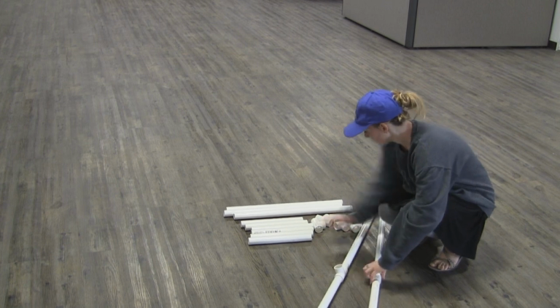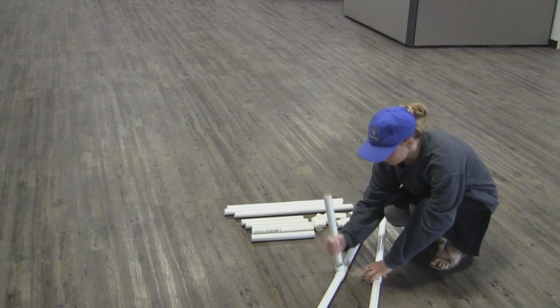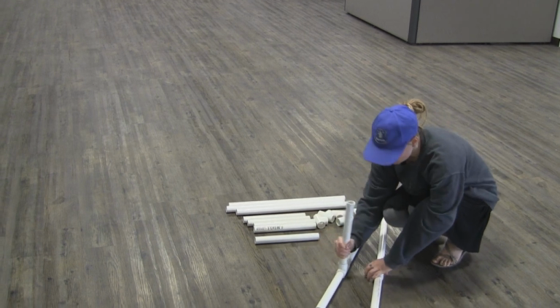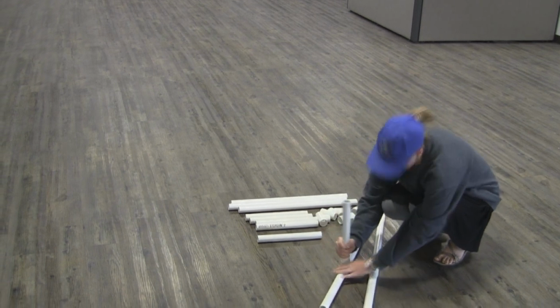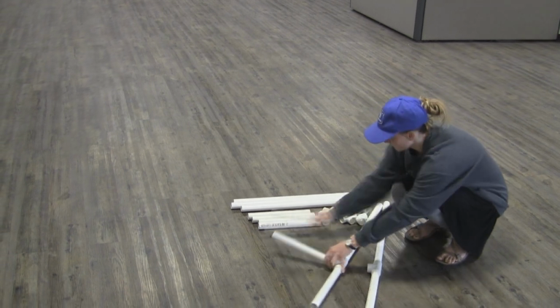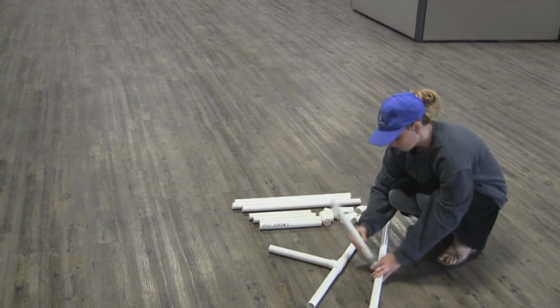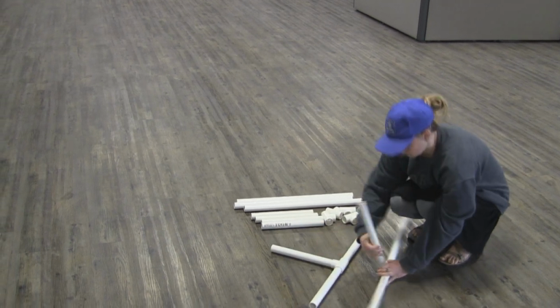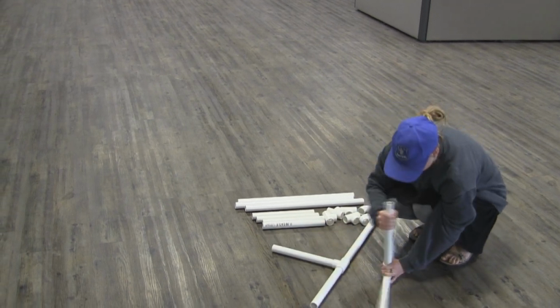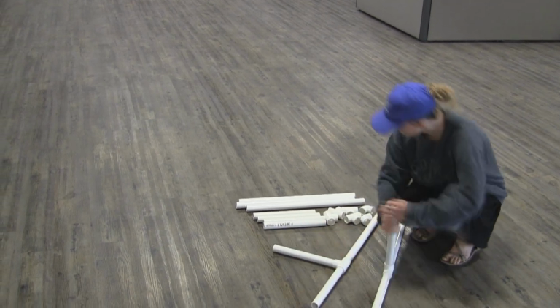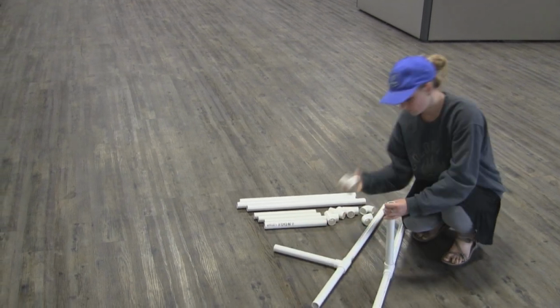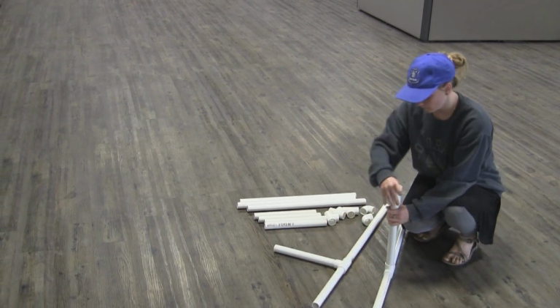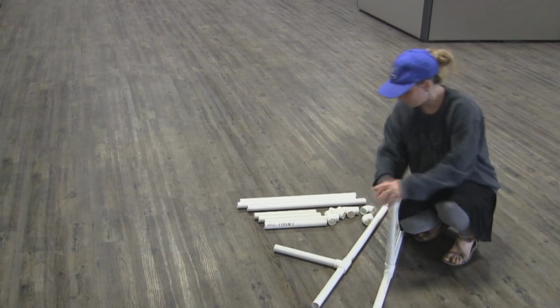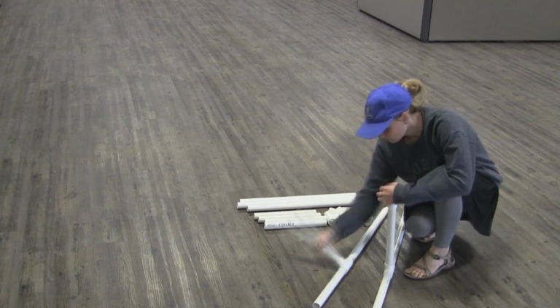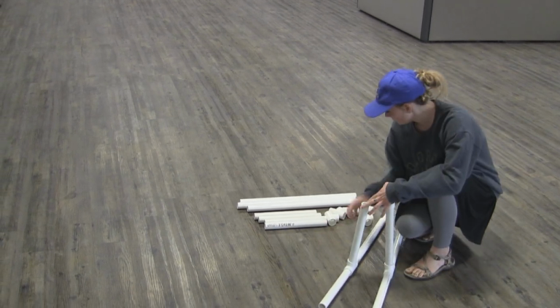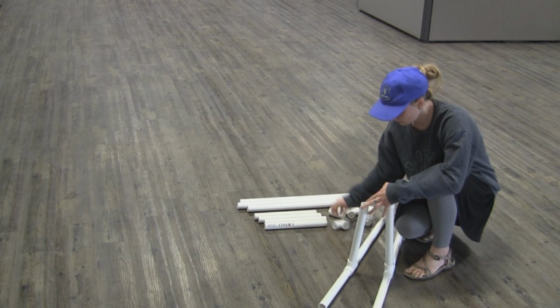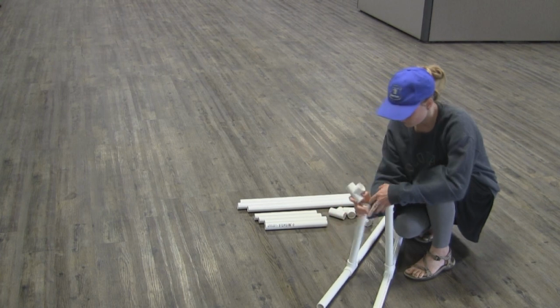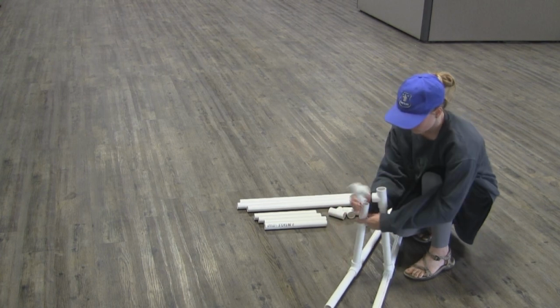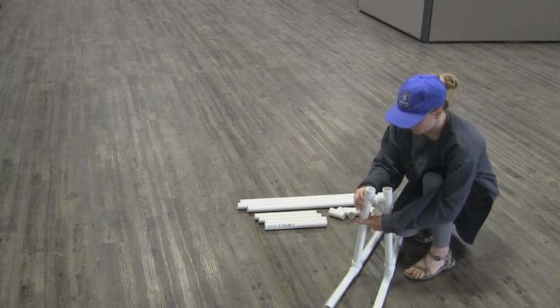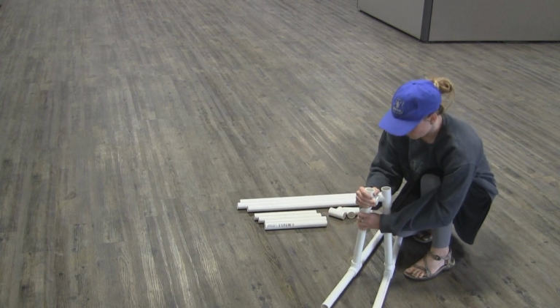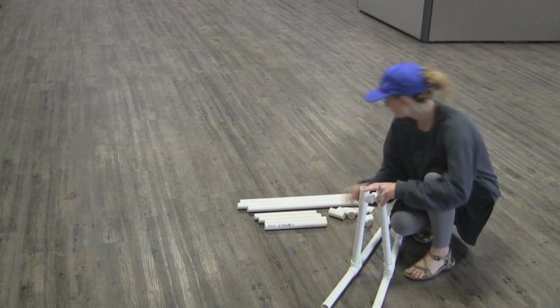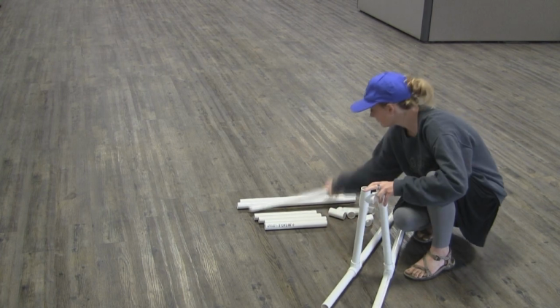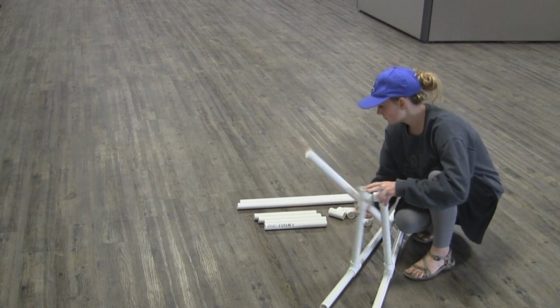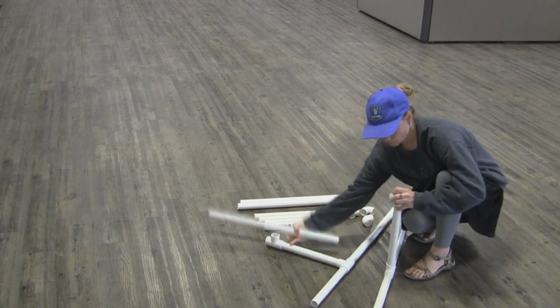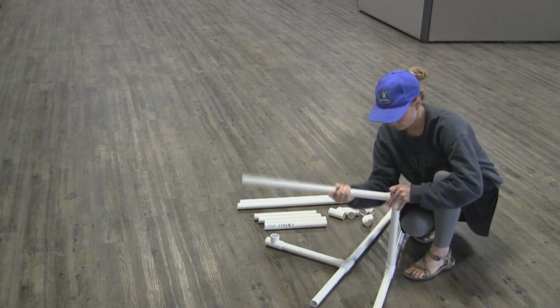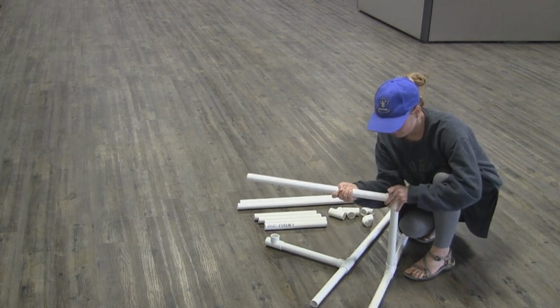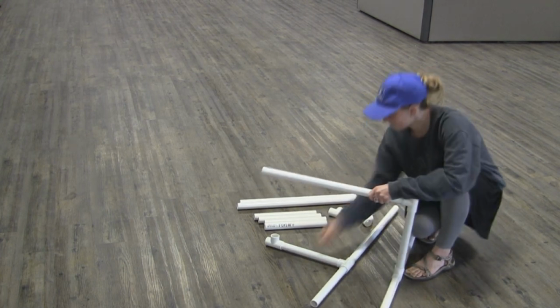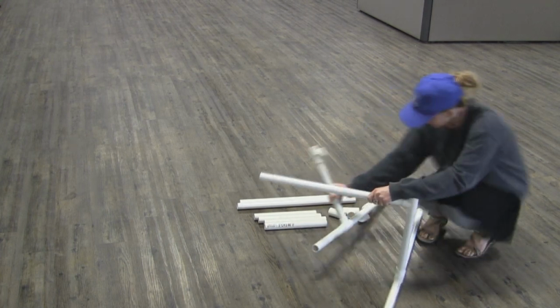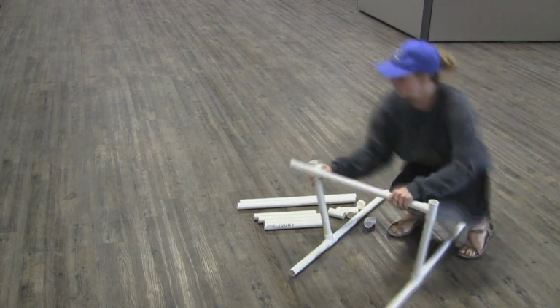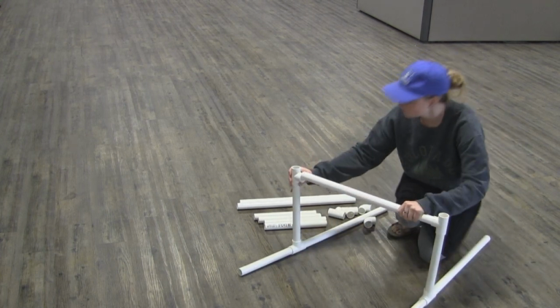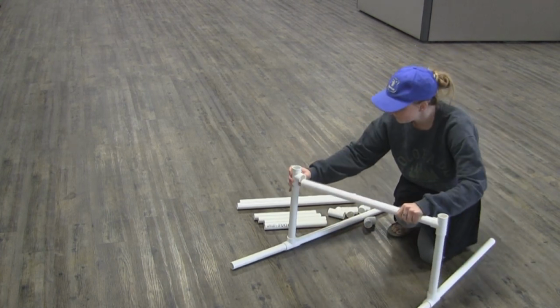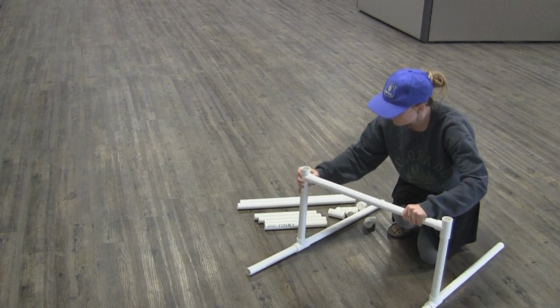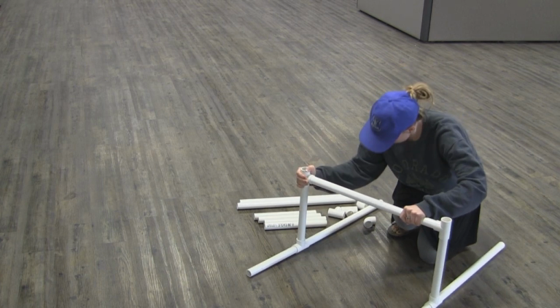Then take a 1 foot piece and place it on the open end of the tee, placing a tee on top of that. Repeat with the second side of the base of your ladder, and then connect the two tees on top with a 2 foot pipe.